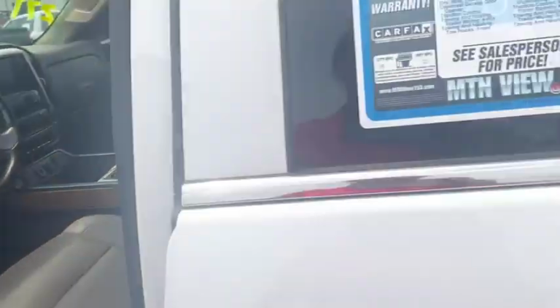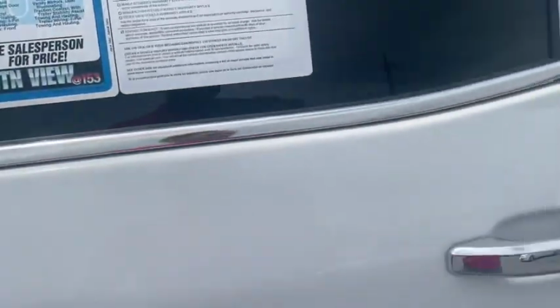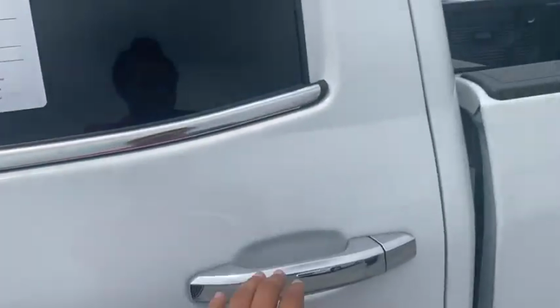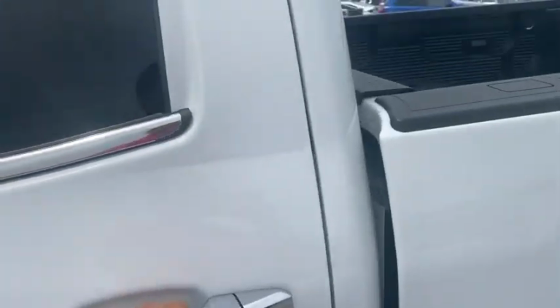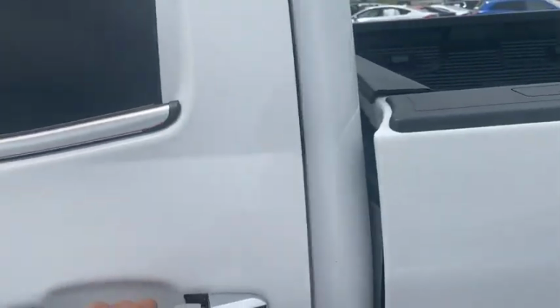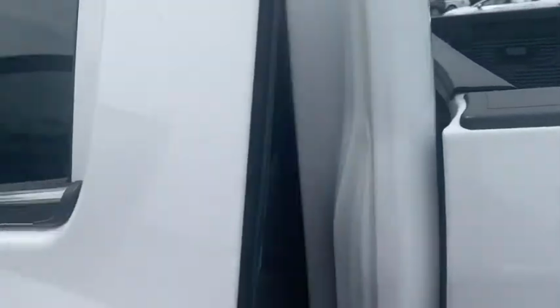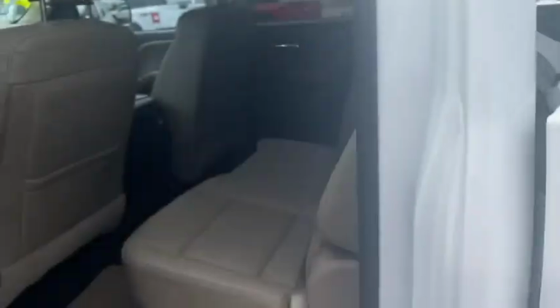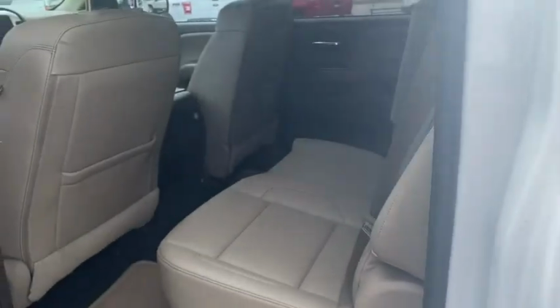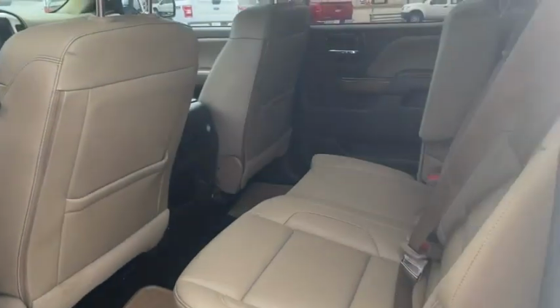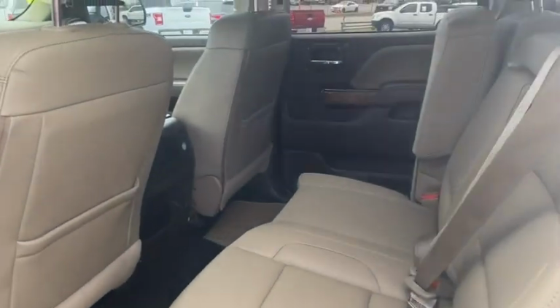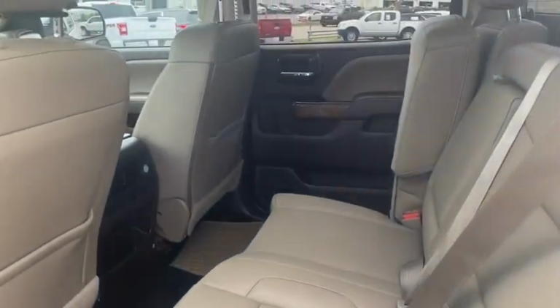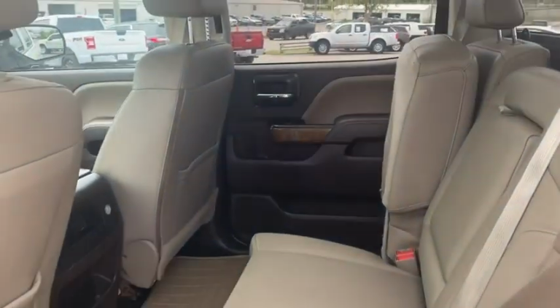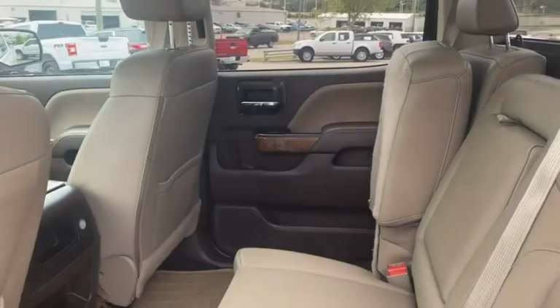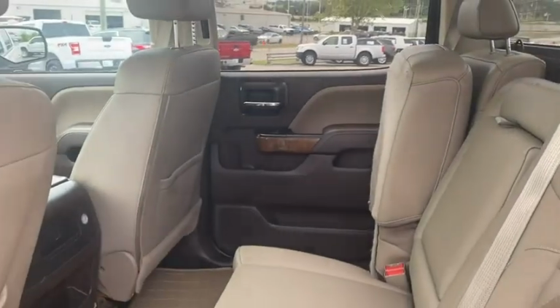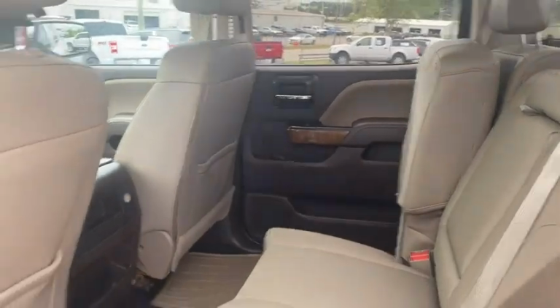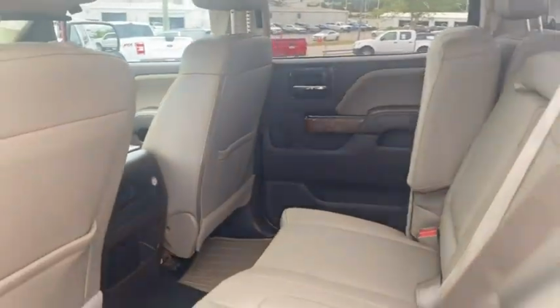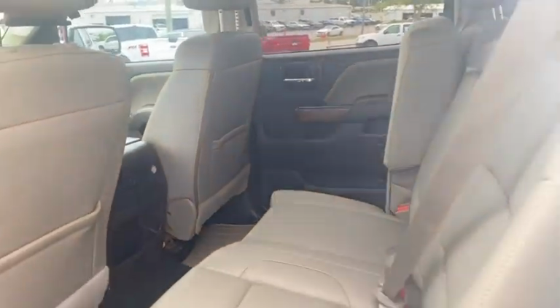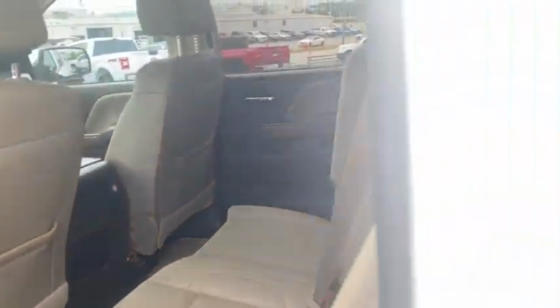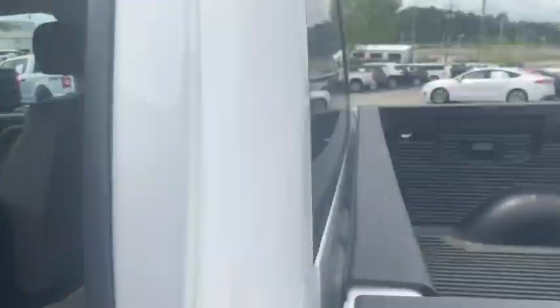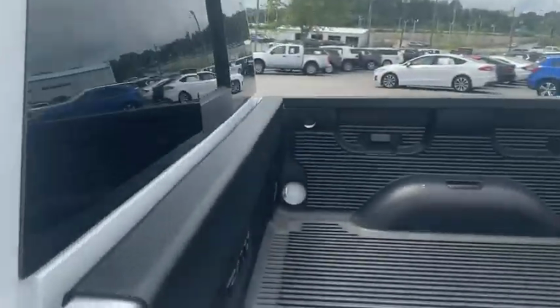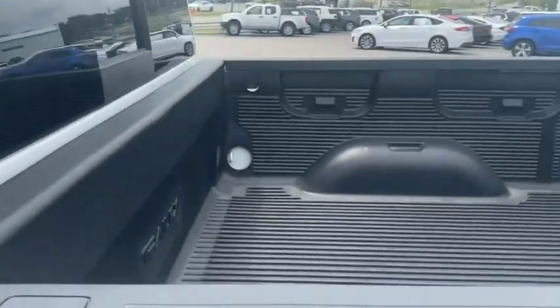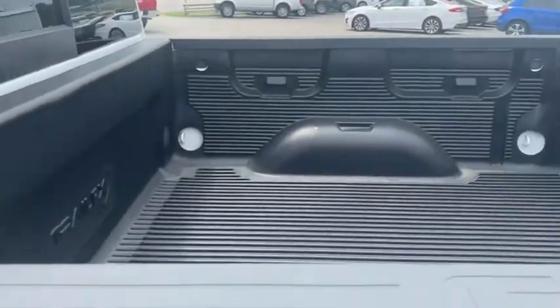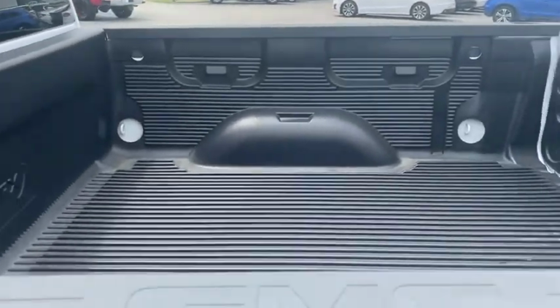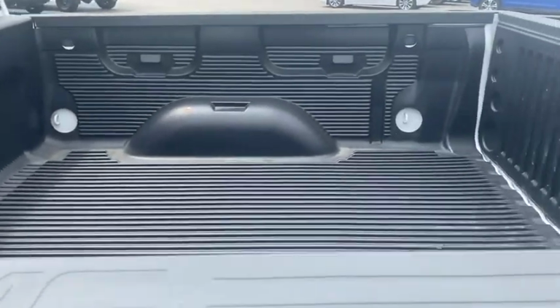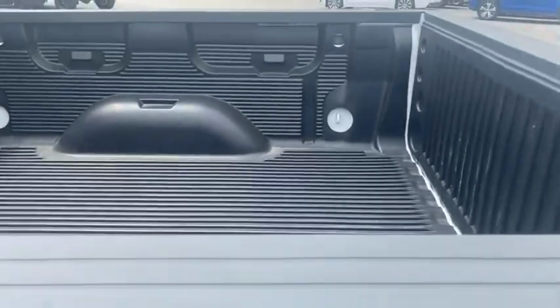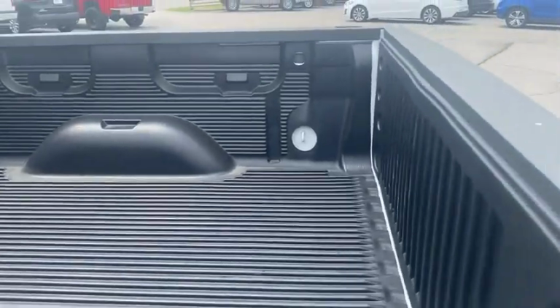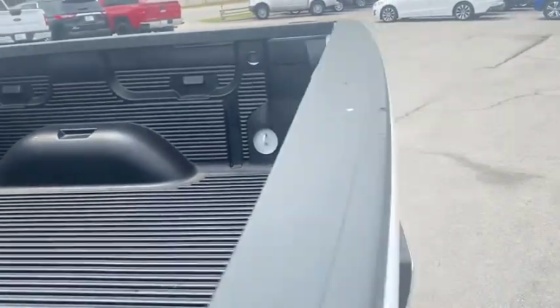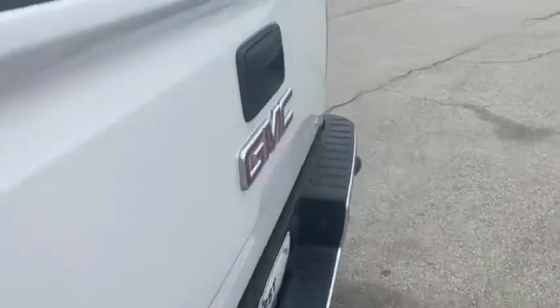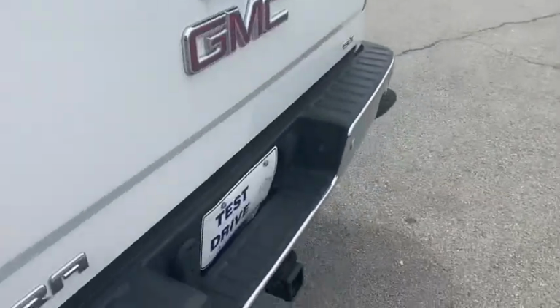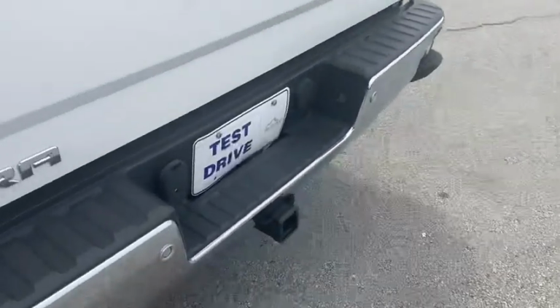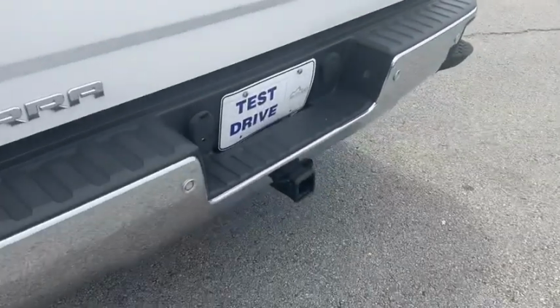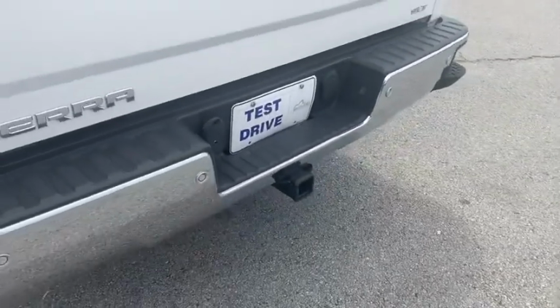It is a crew cab so you have a ton of space in the back, and as you can see the seats fold up for extra storage. It's got a bed liner and a full towing package as well.